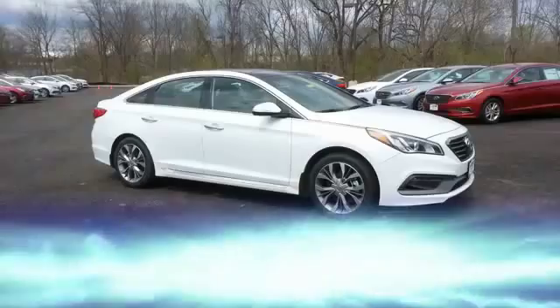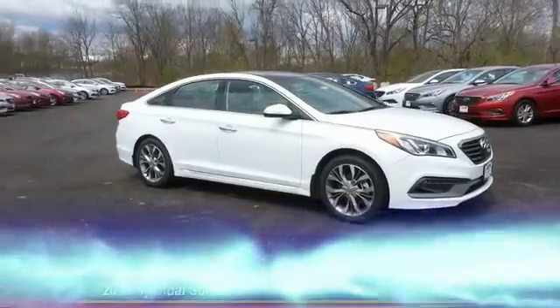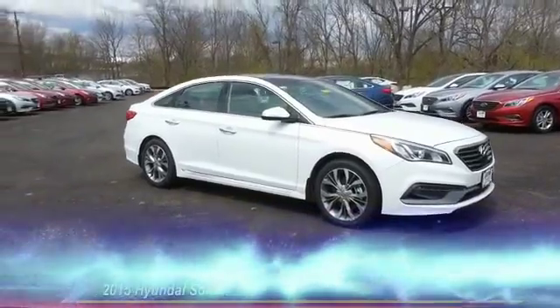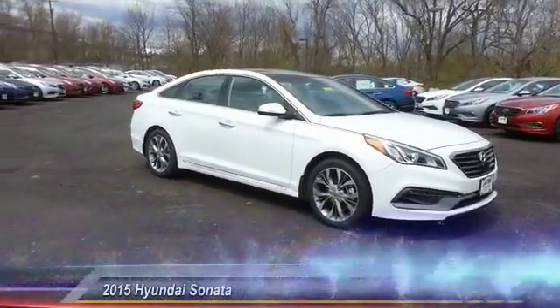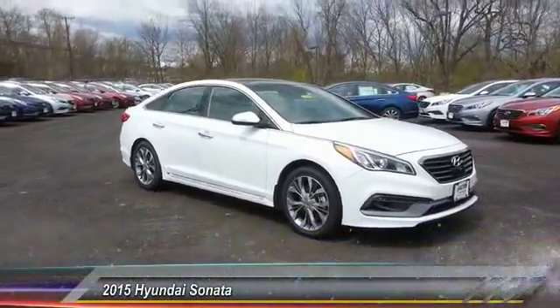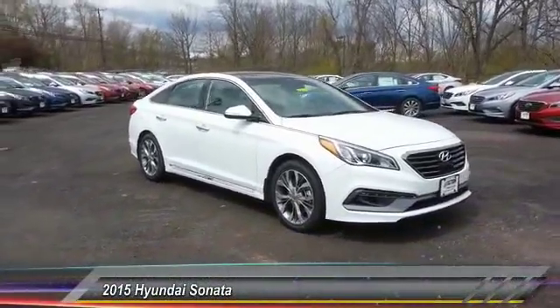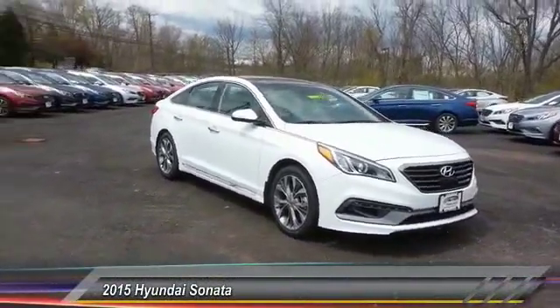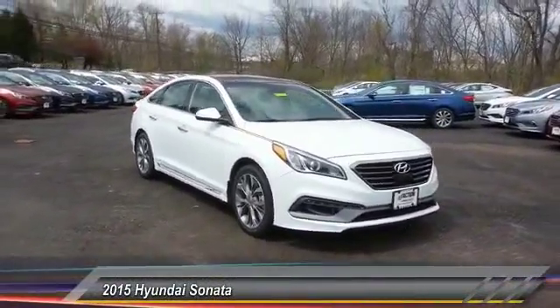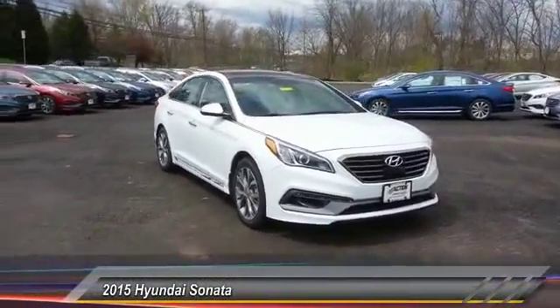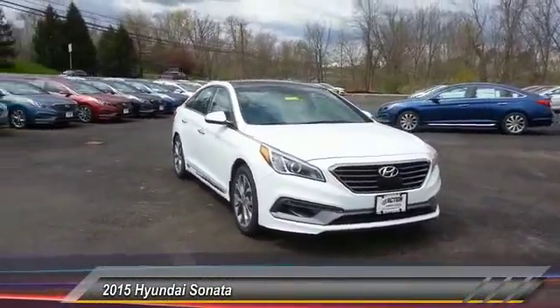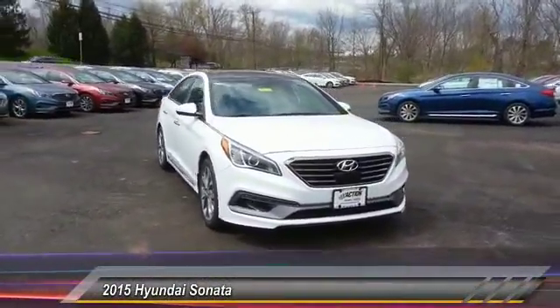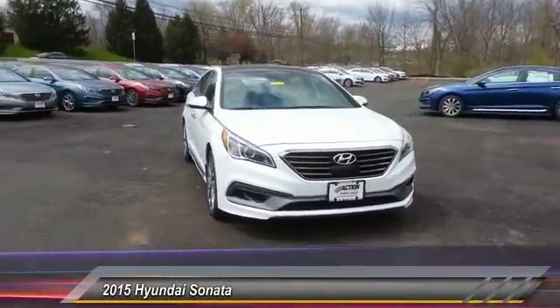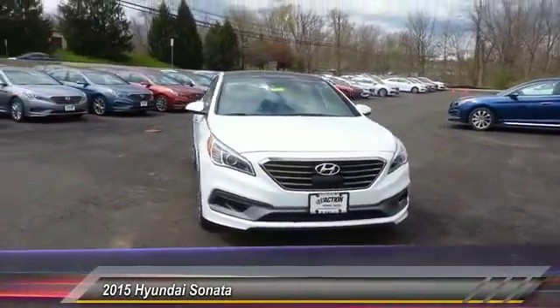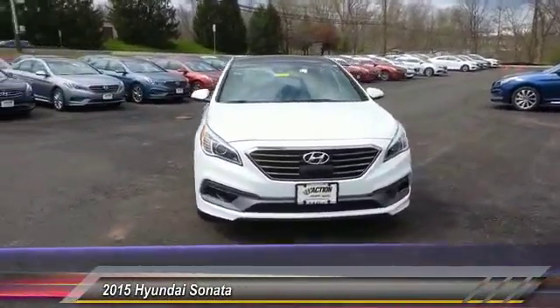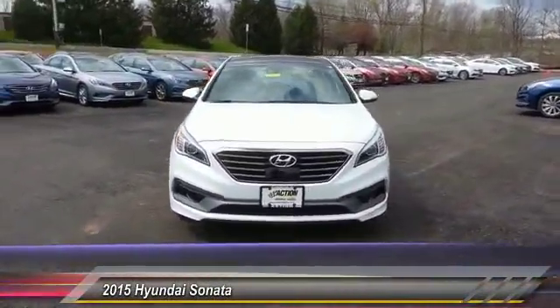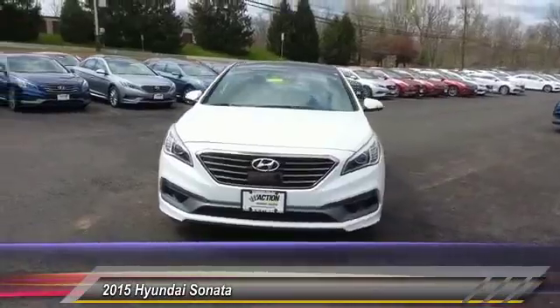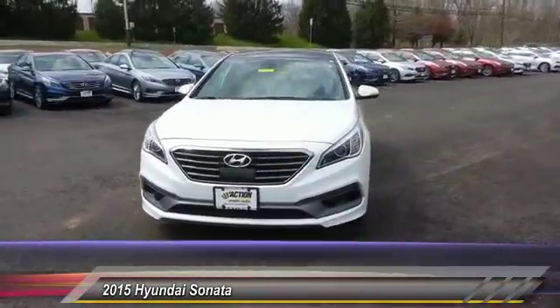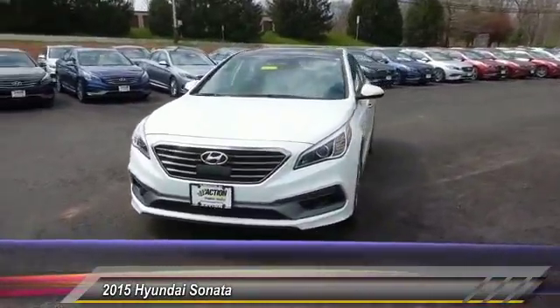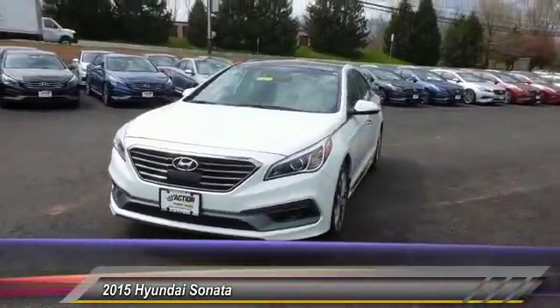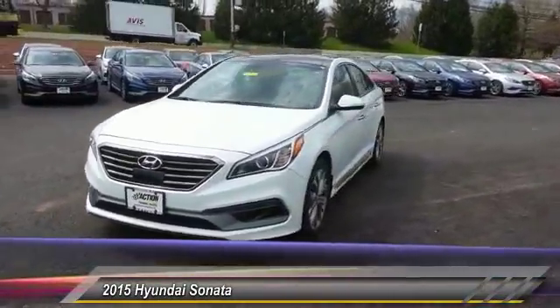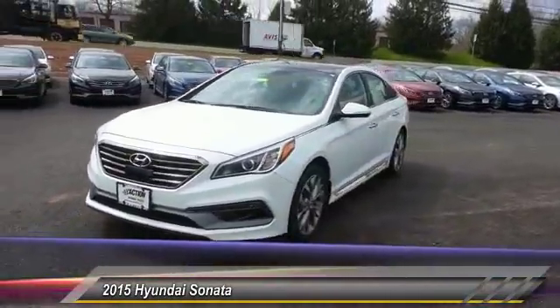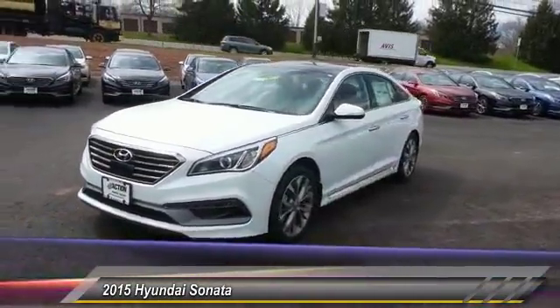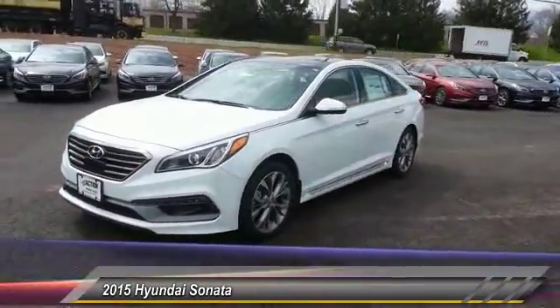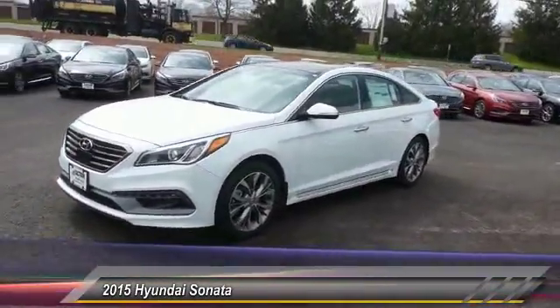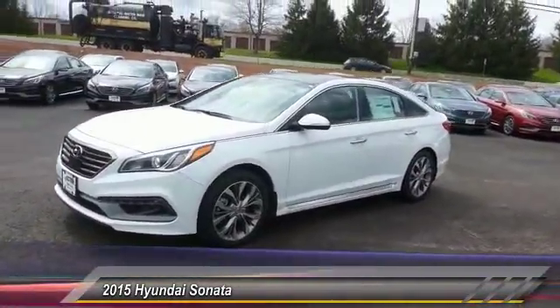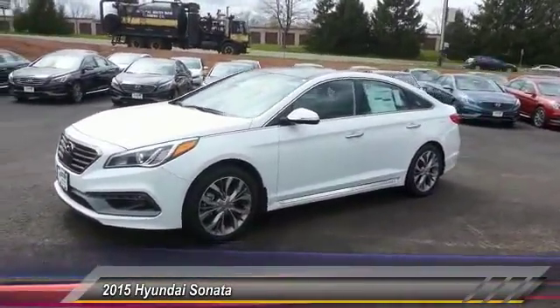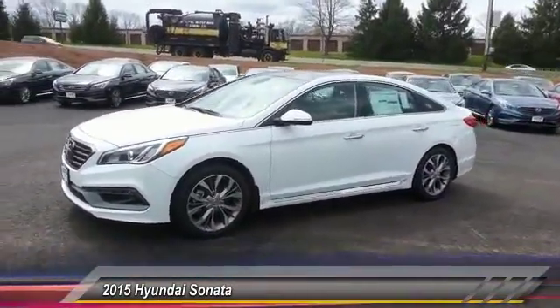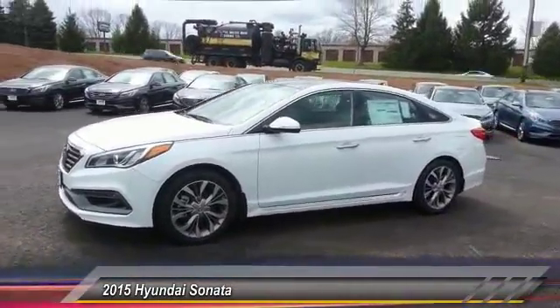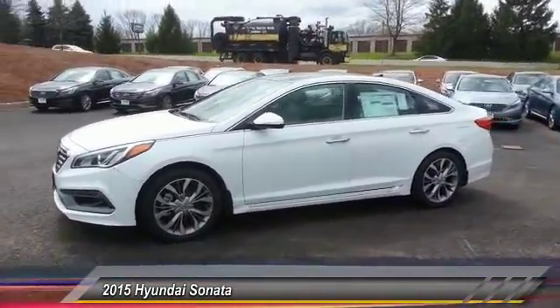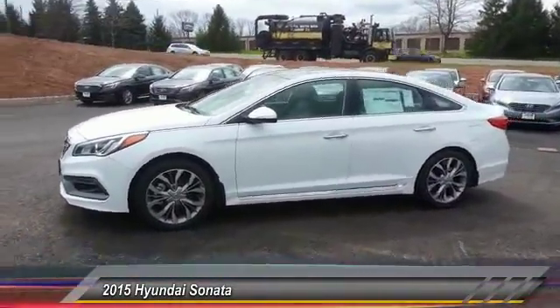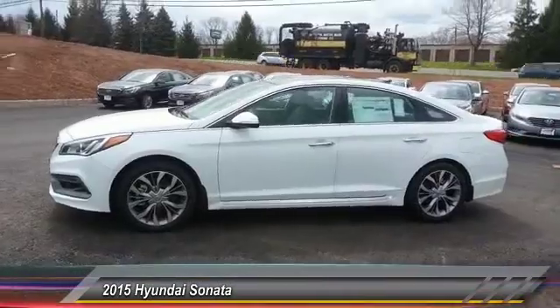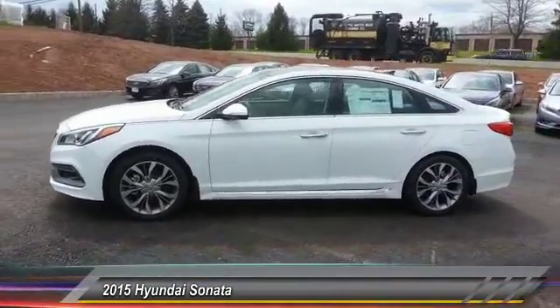The 2015 Sonata. The Sonata has a long list of technologically advanced interior features and options that make driving safer, more convenient, and much more fun.